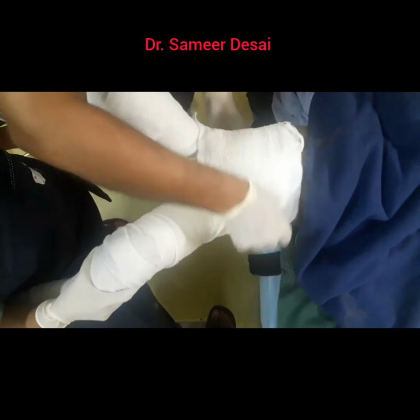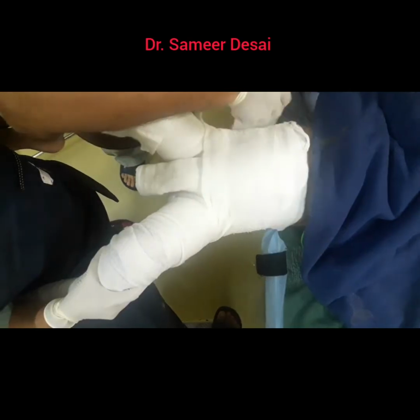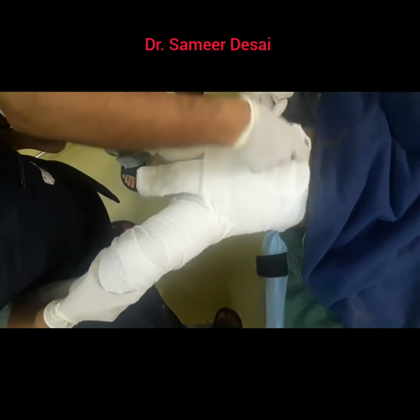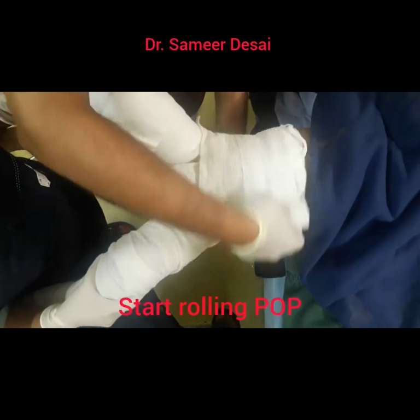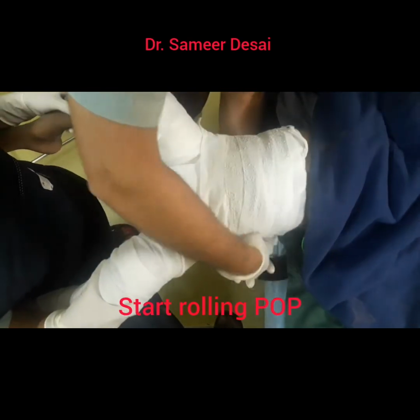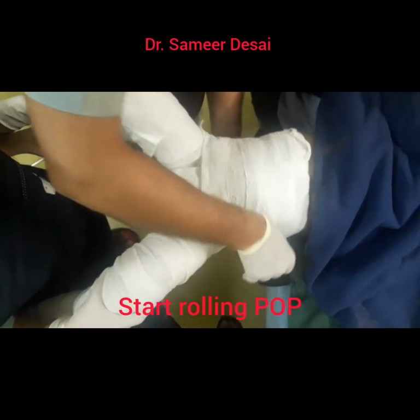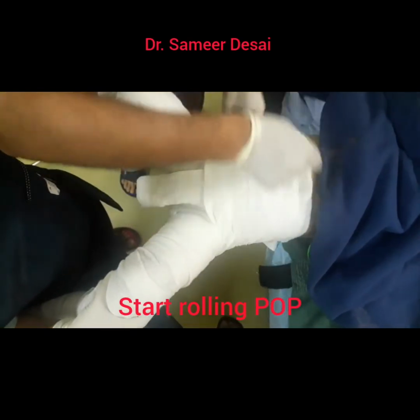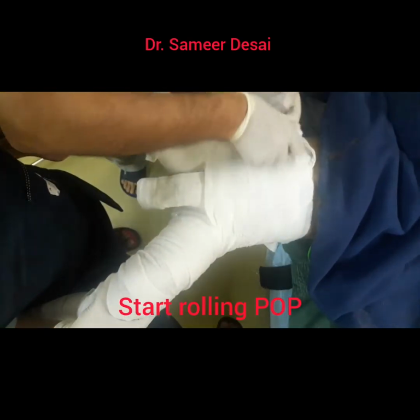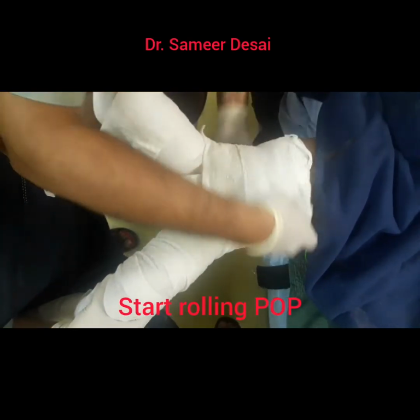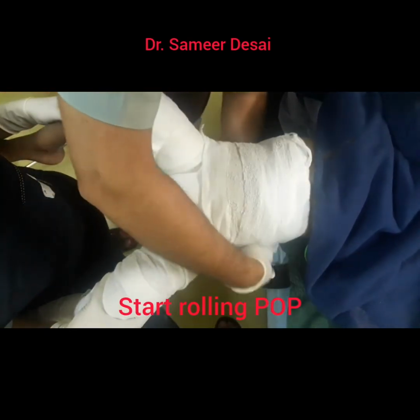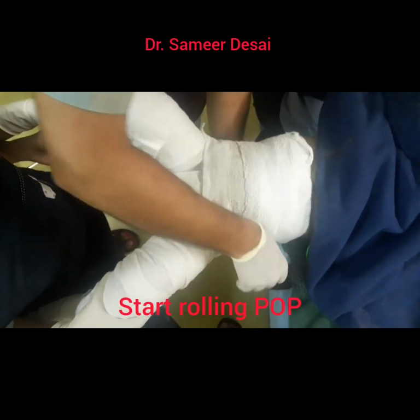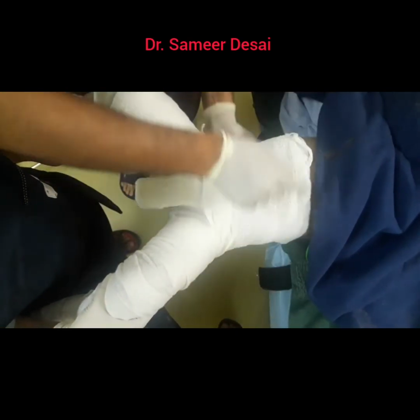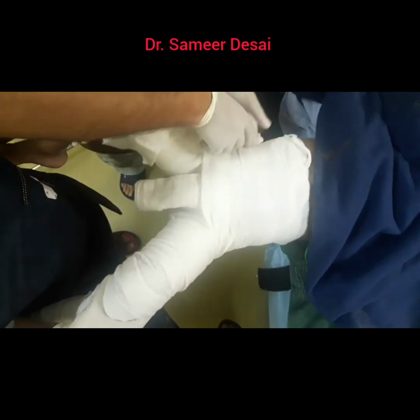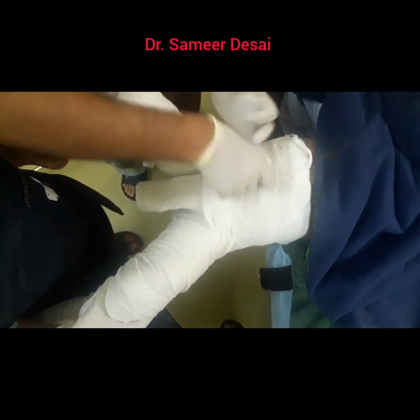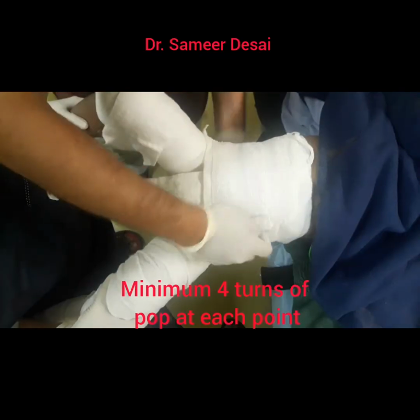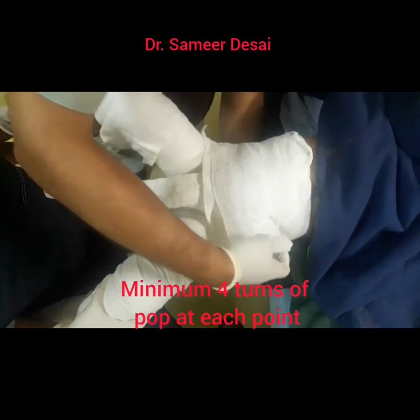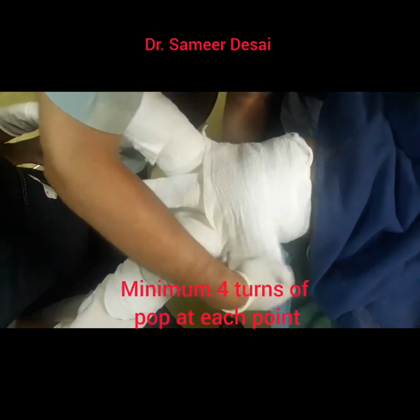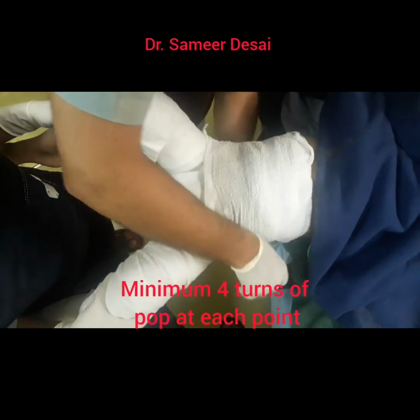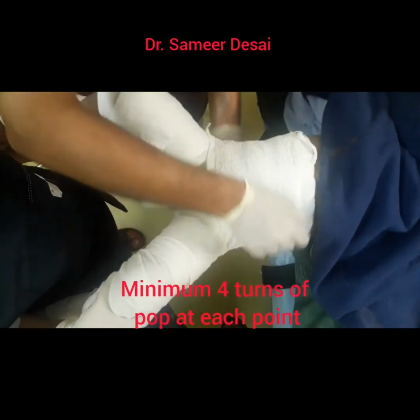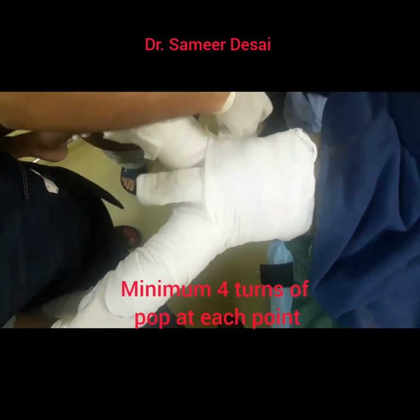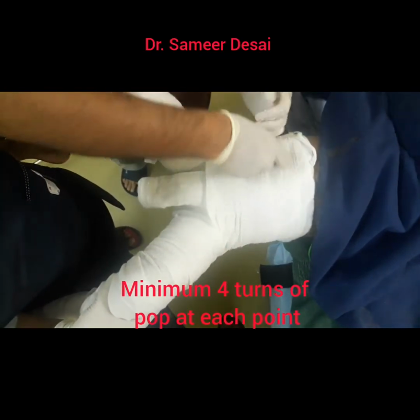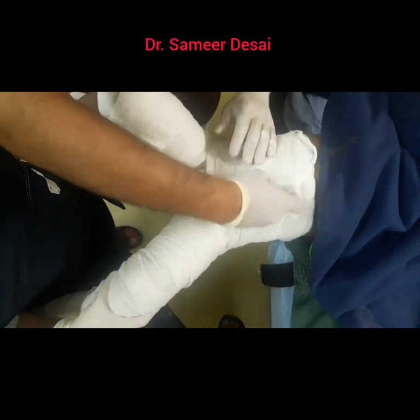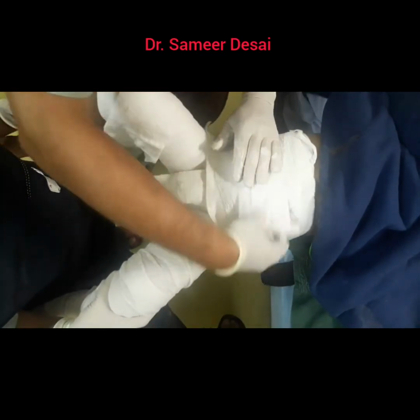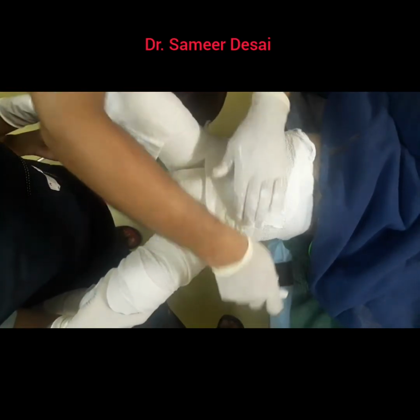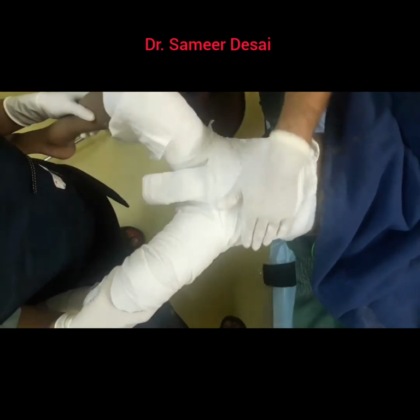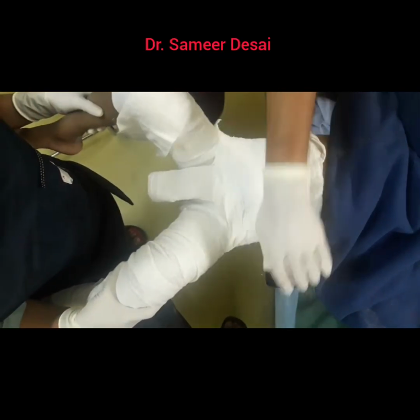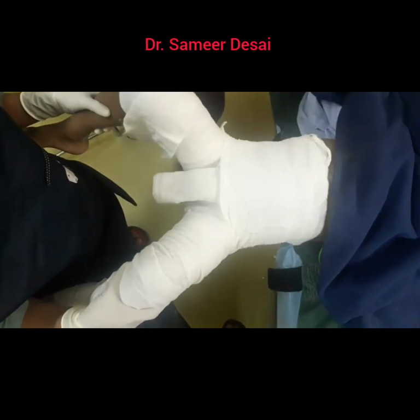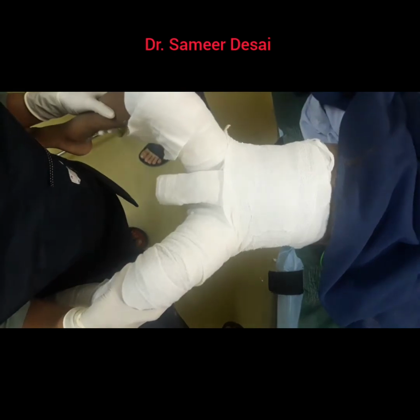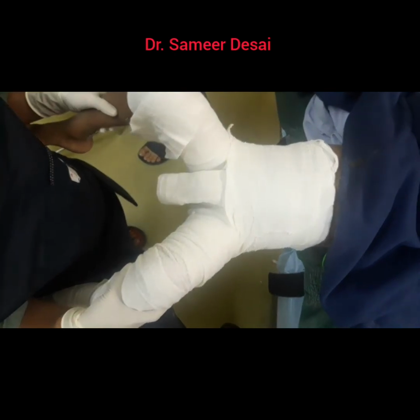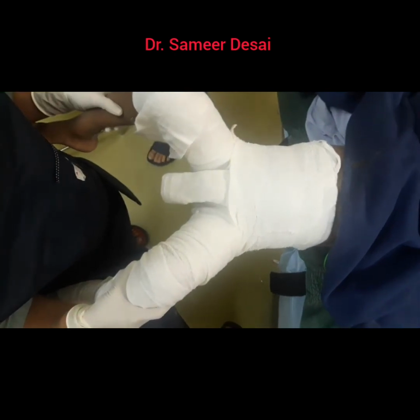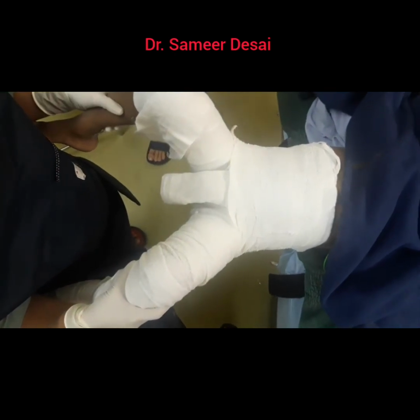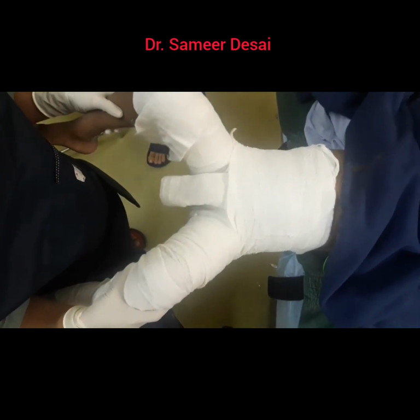Now we will begin applying plaster. Typically in this case, I am using a 4 inches POP. A minimum of 4 turns should be there at one point so it becomes hard enough.